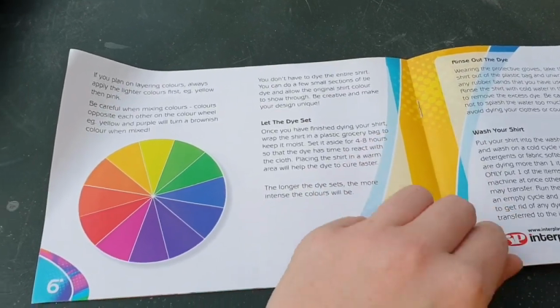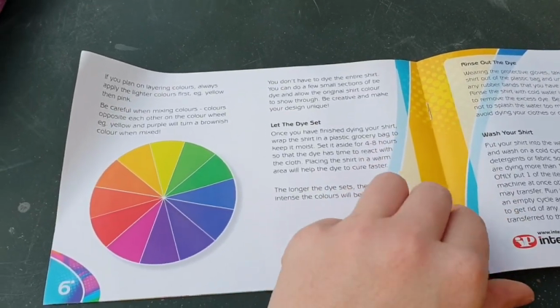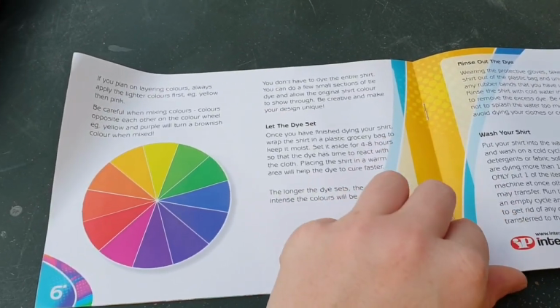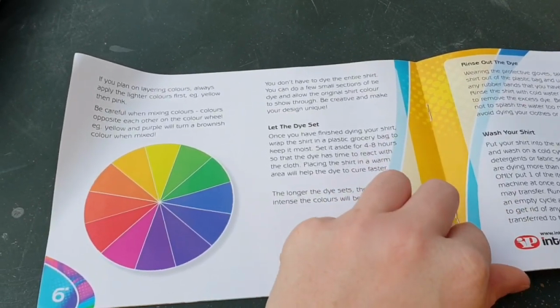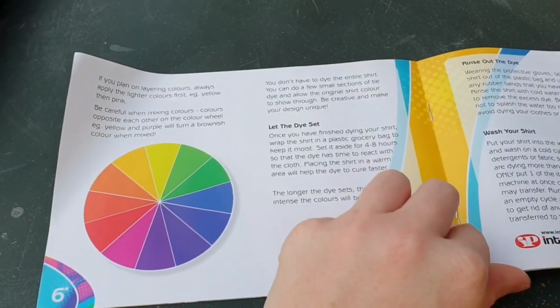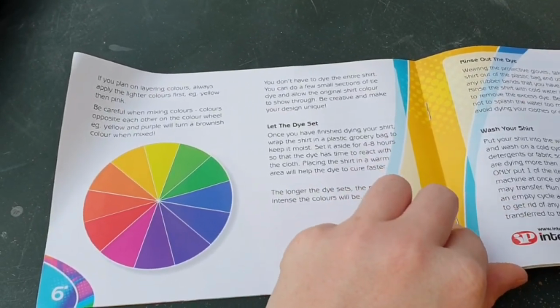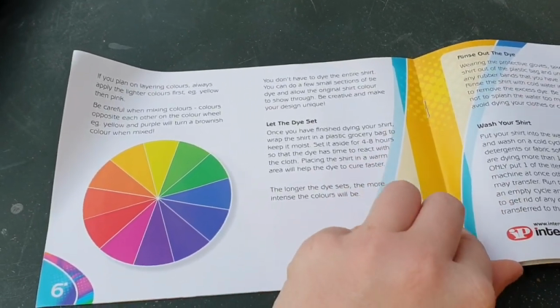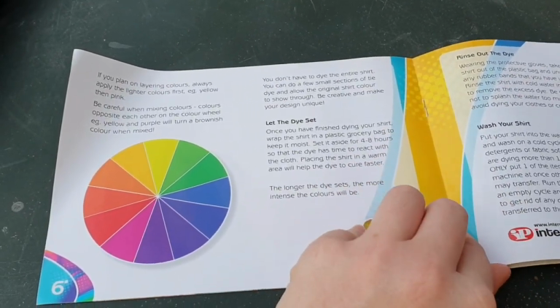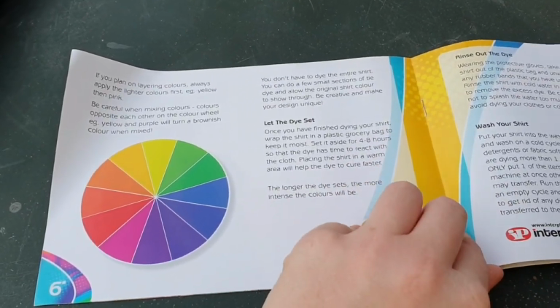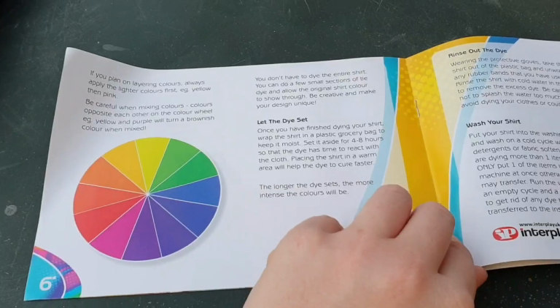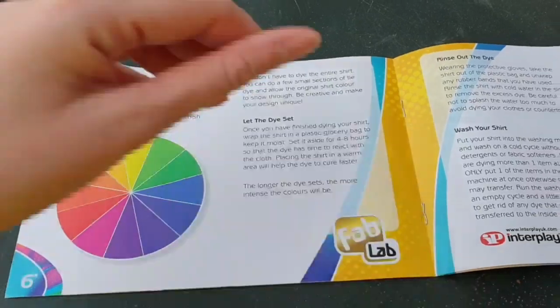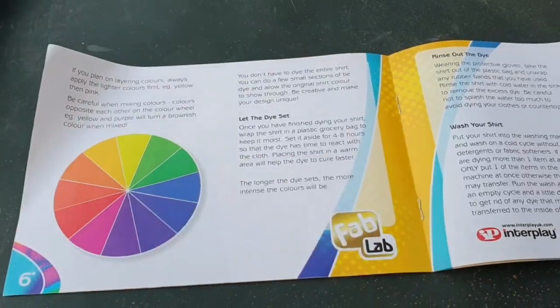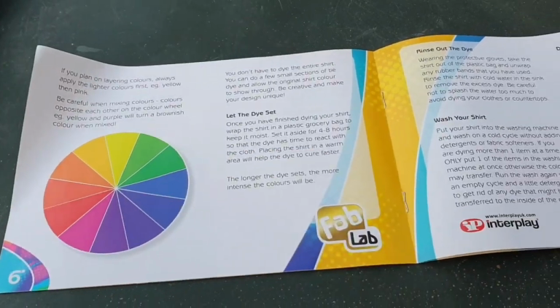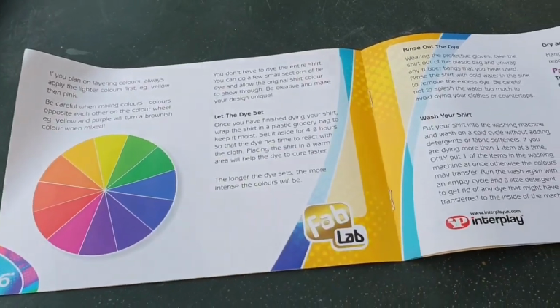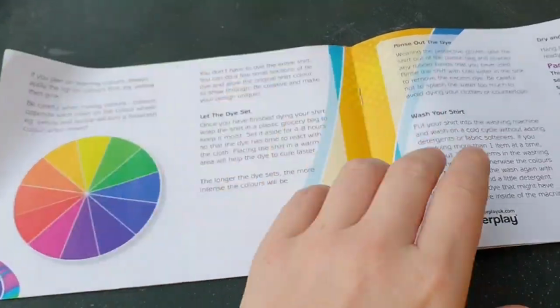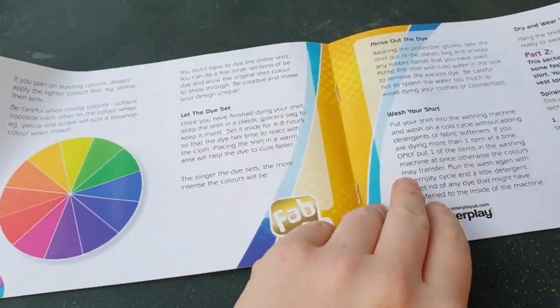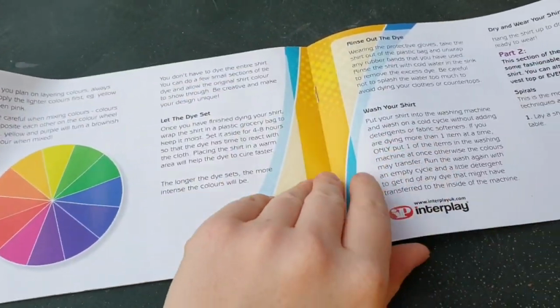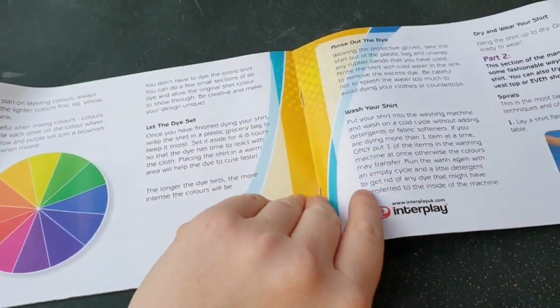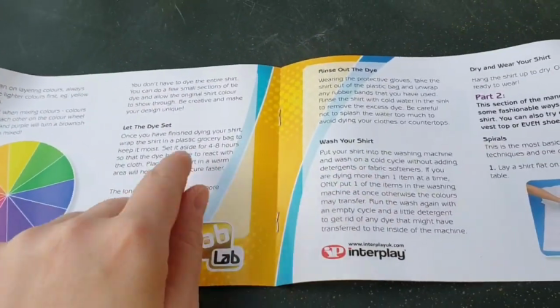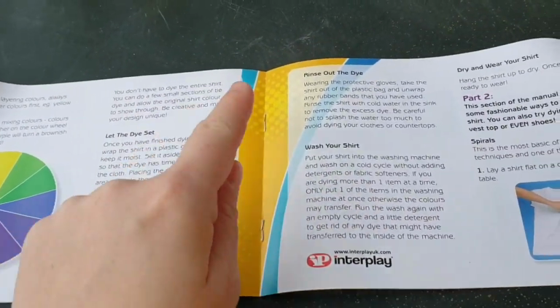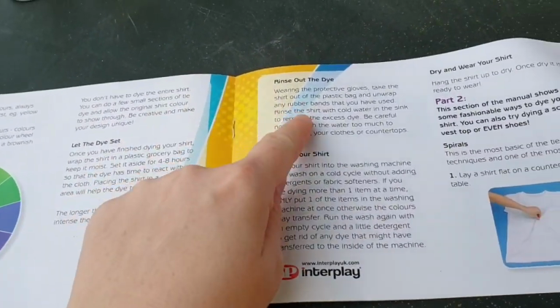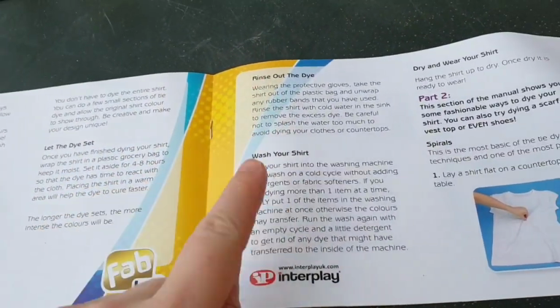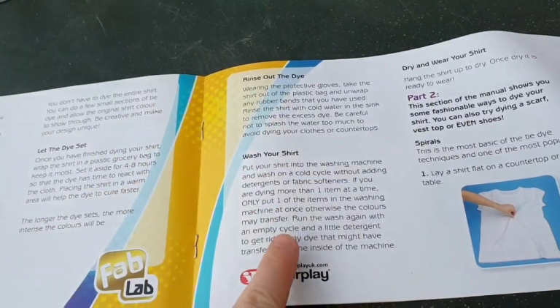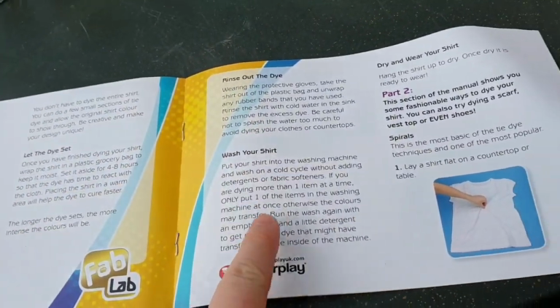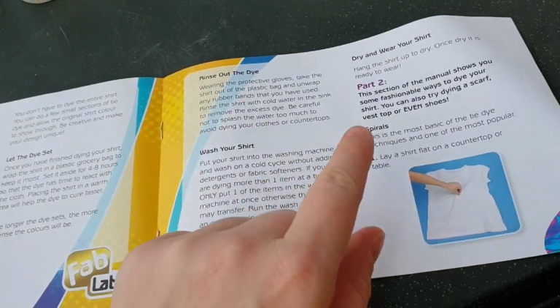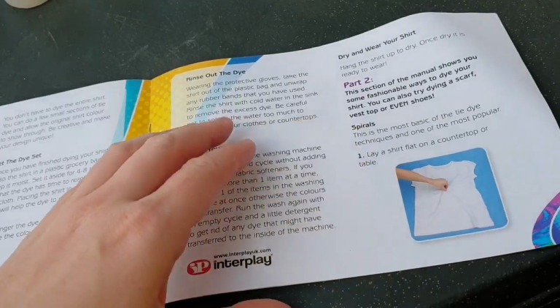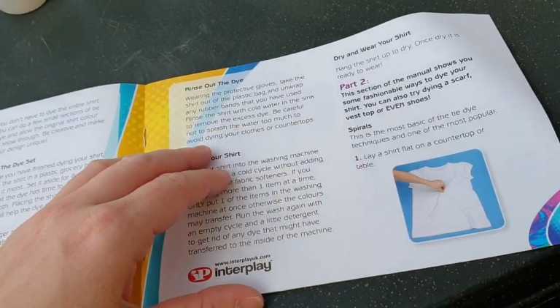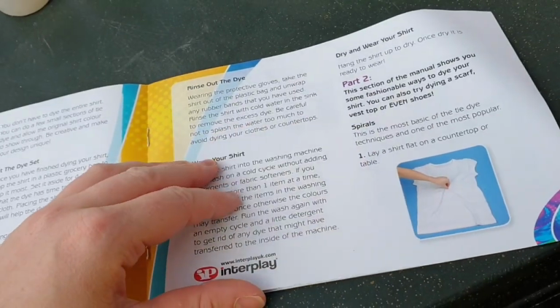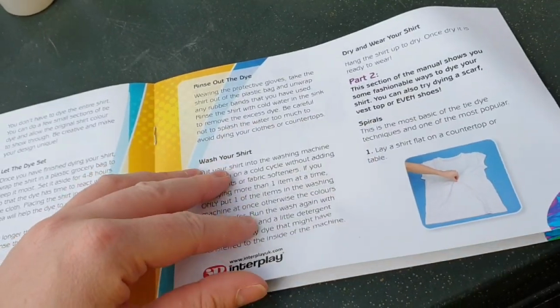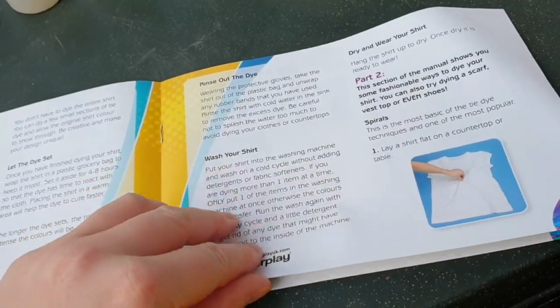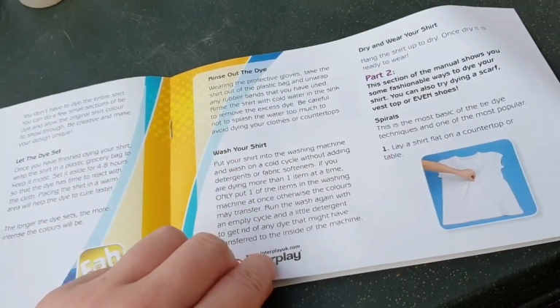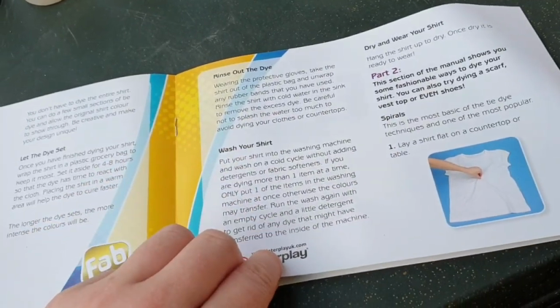If you plan on layering colors, always apply the lighter colors first. Let the dye set, rinse out the dye, wash your shirt, dry and wear your shirt.